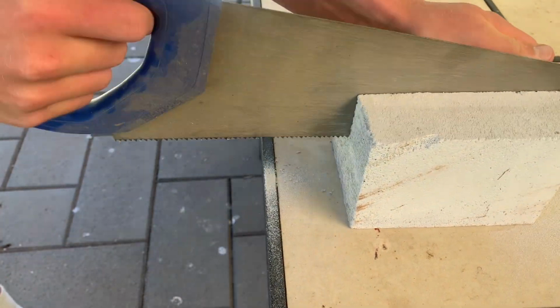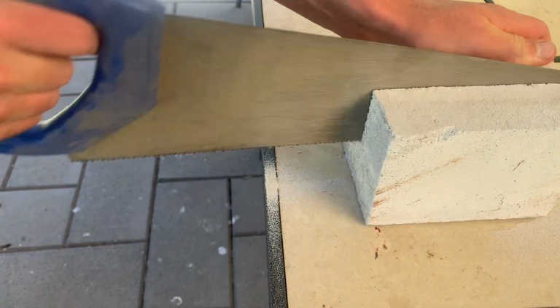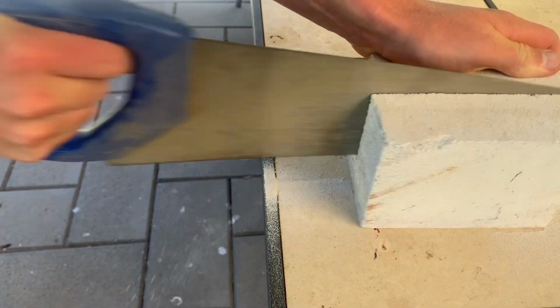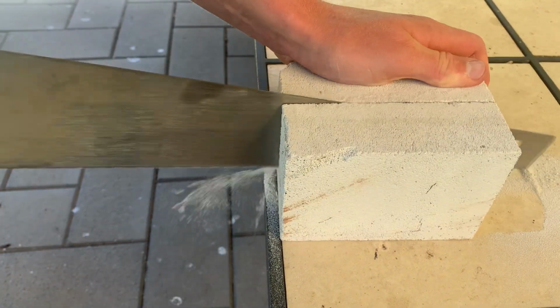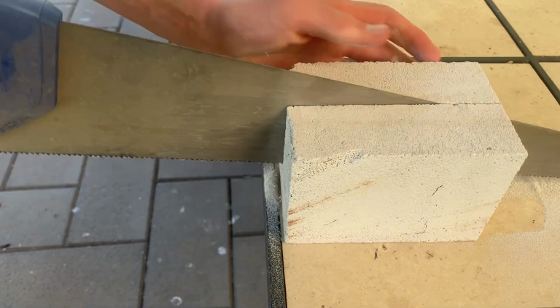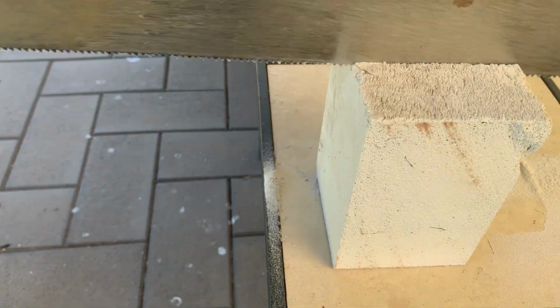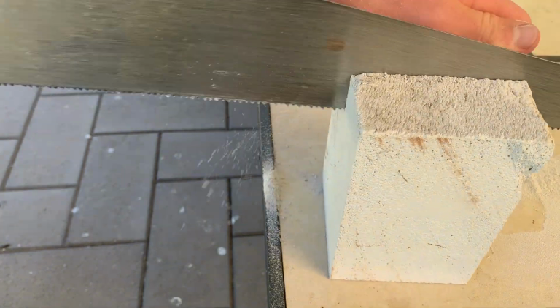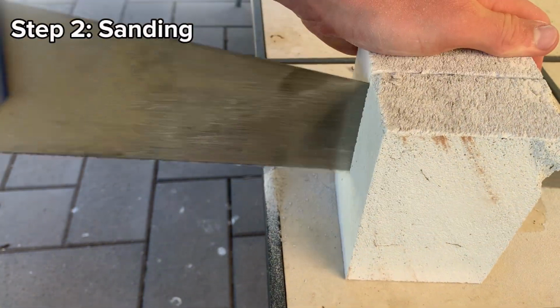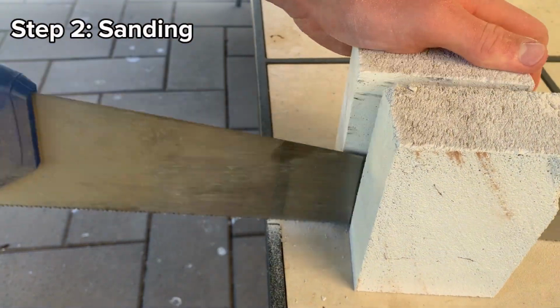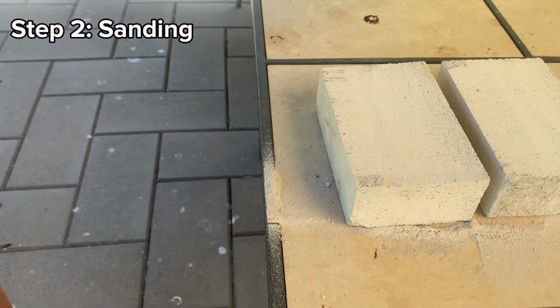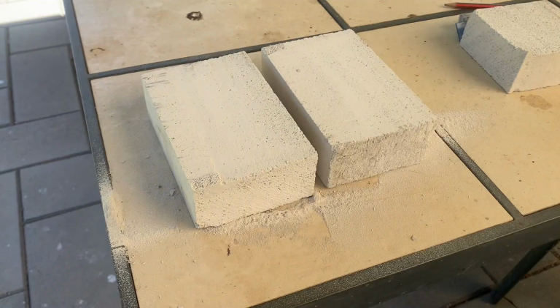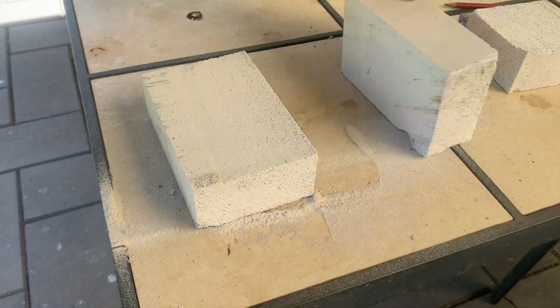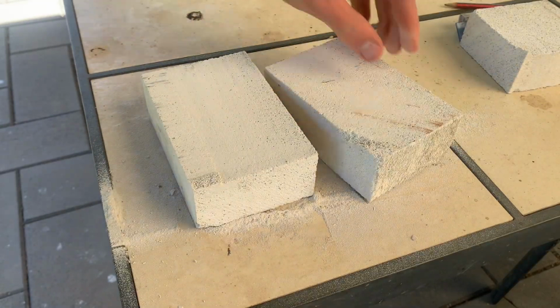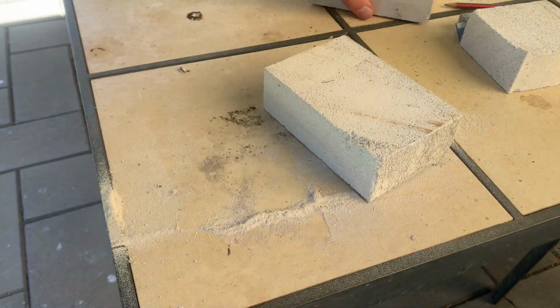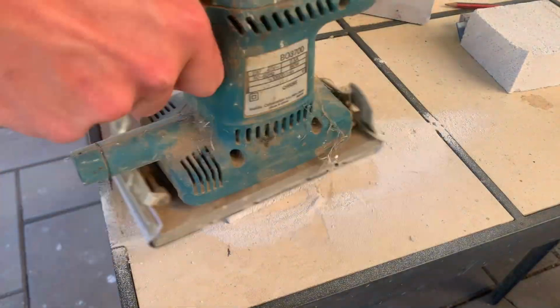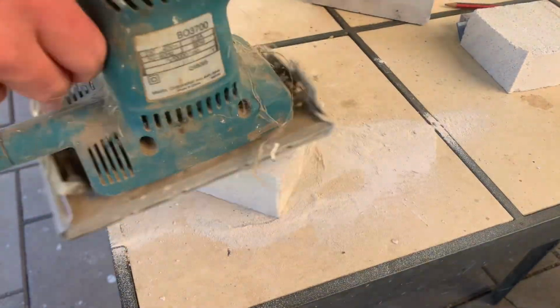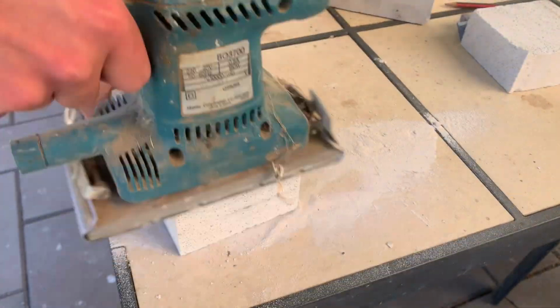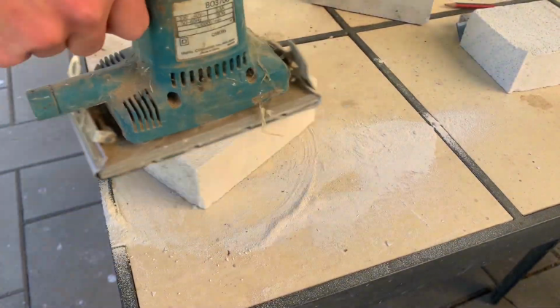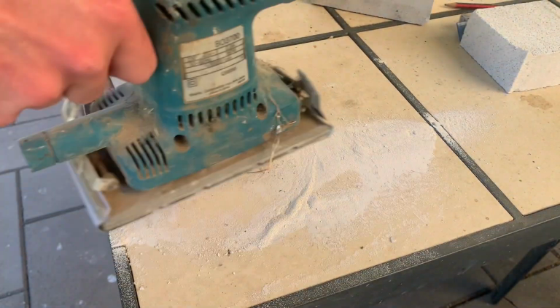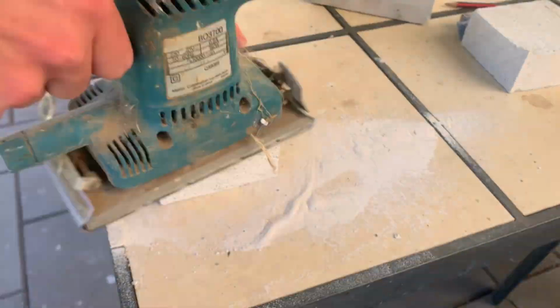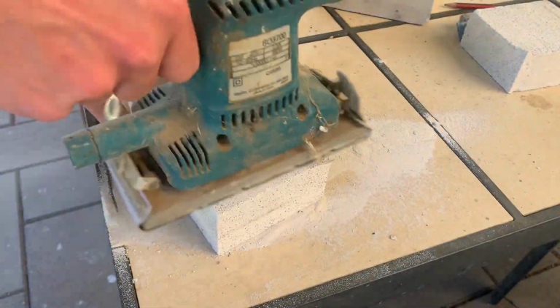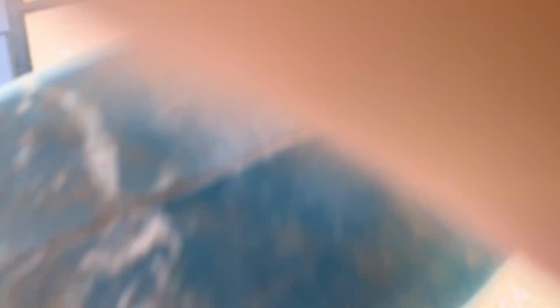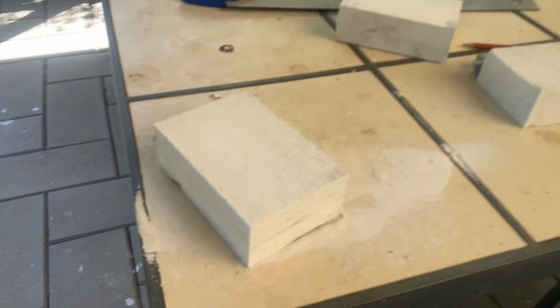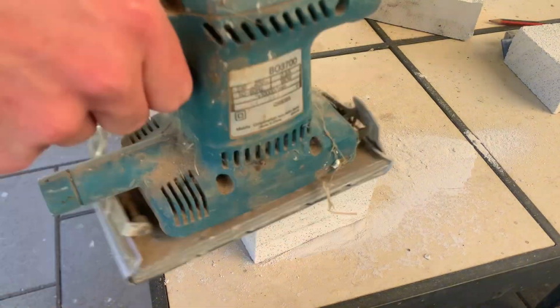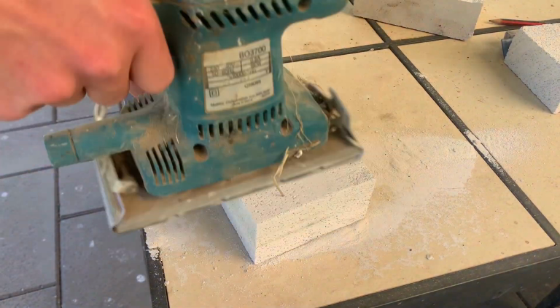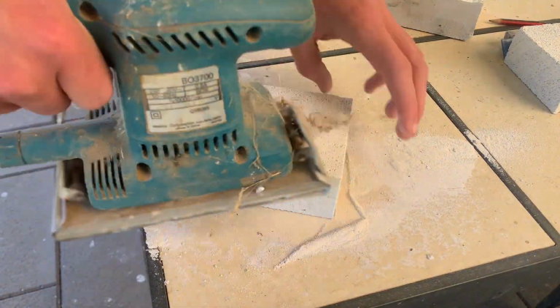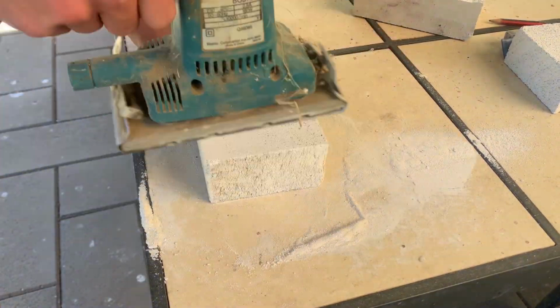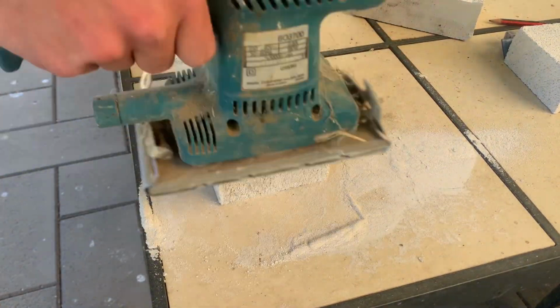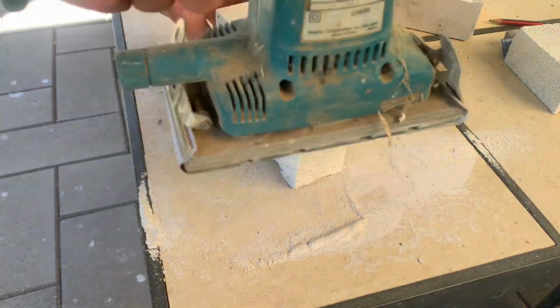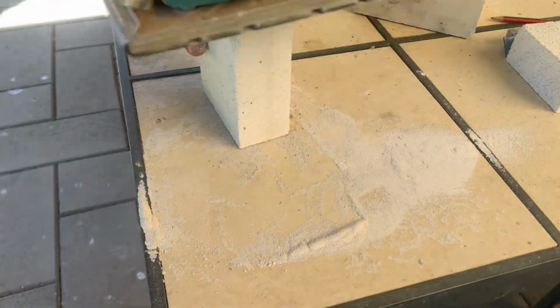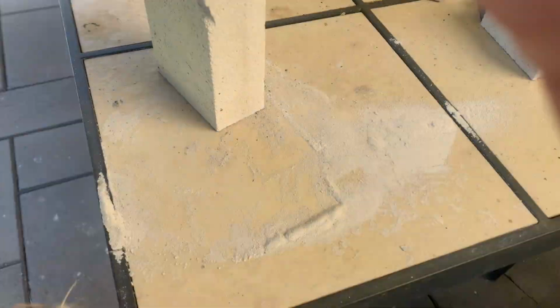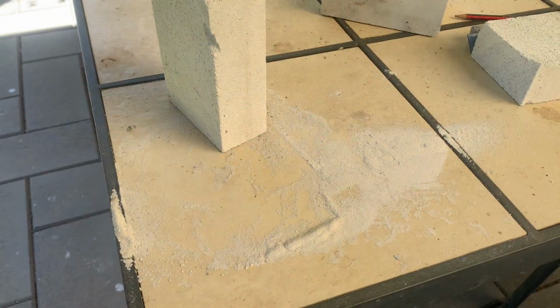After finishing the cutting, the next step is sanding. You can either use a sanding machine or just sandpaper — I chose a sanding machine because I've got one. Ensure you sand all faces of the brick so there are no bumps.